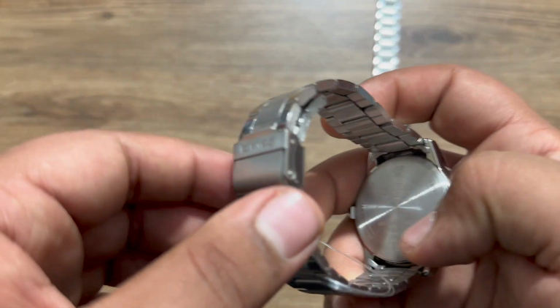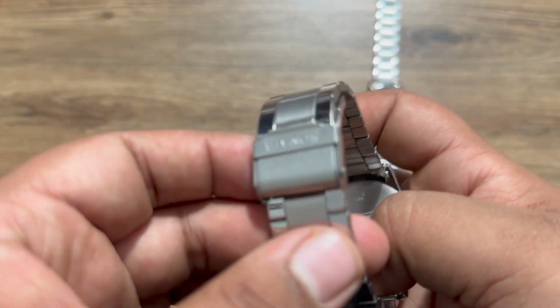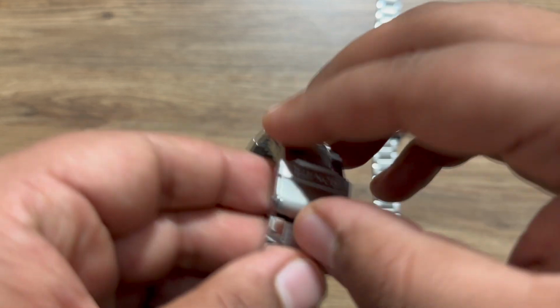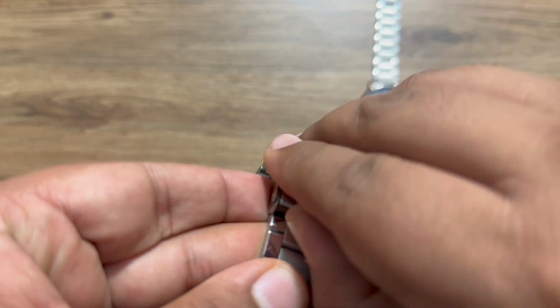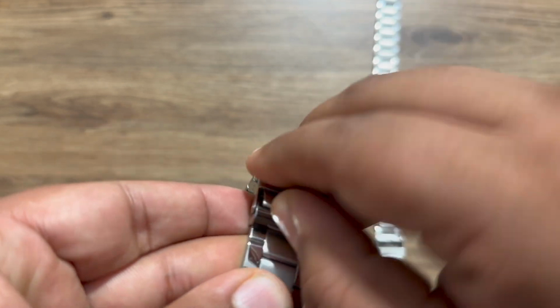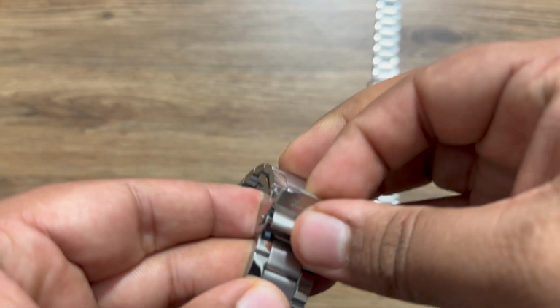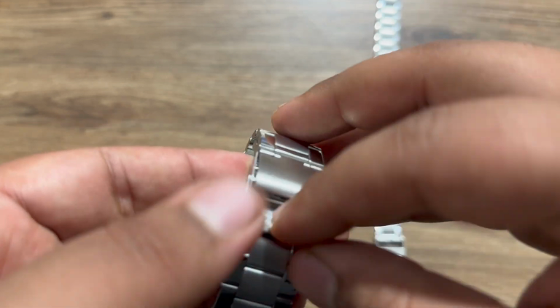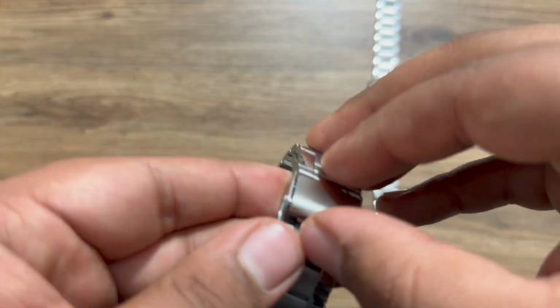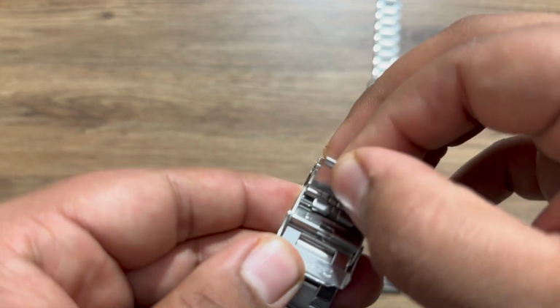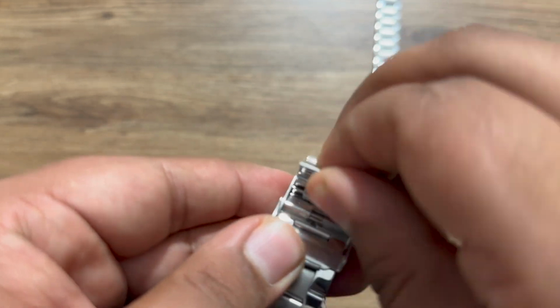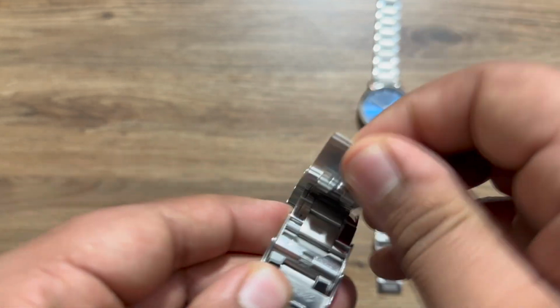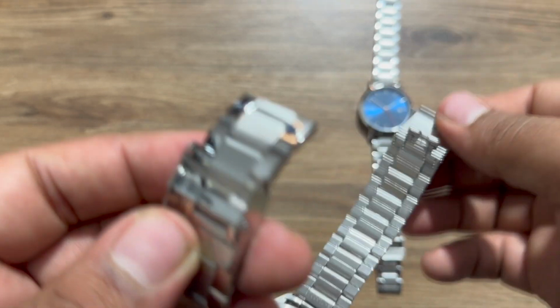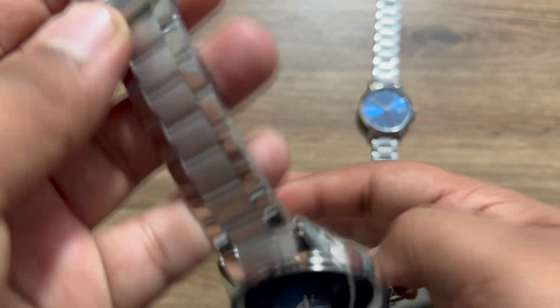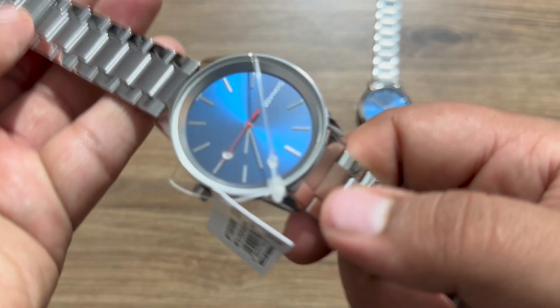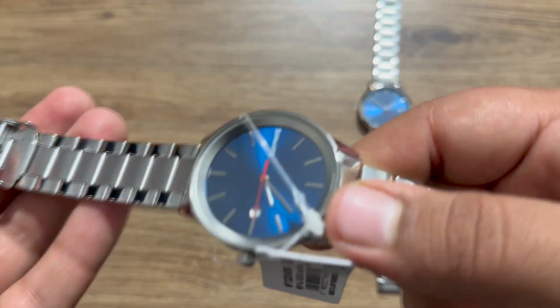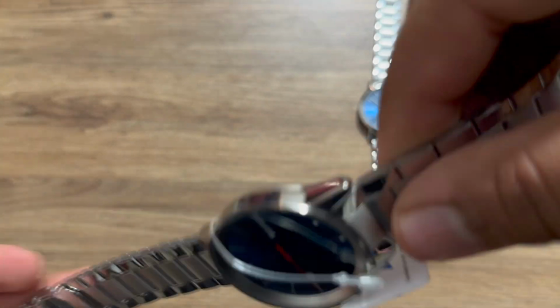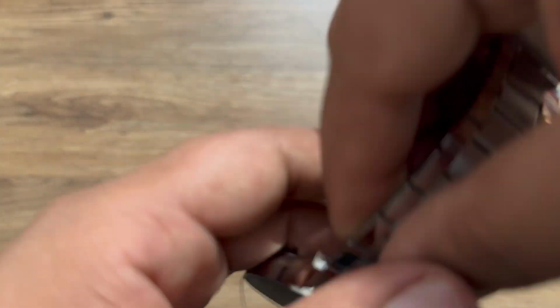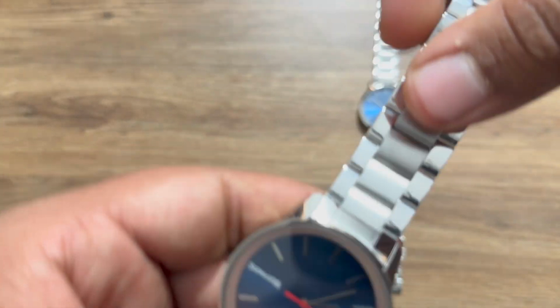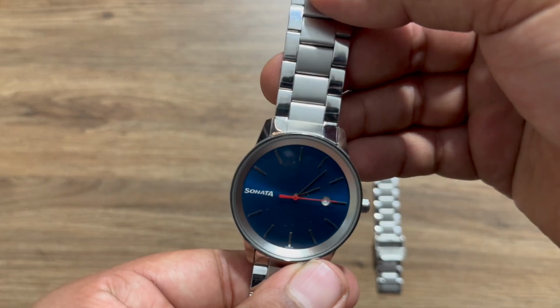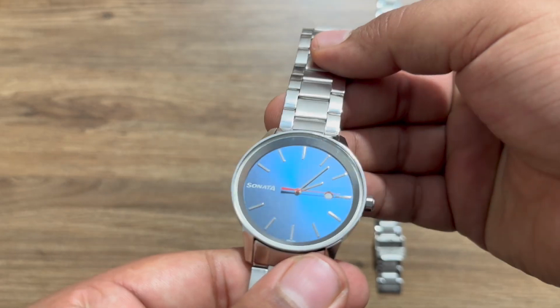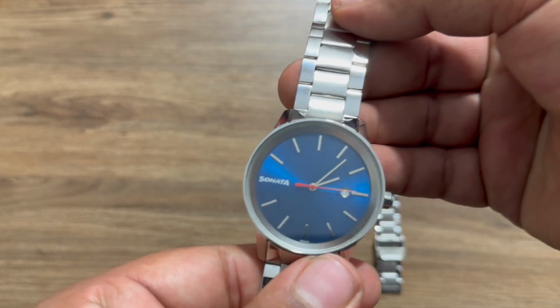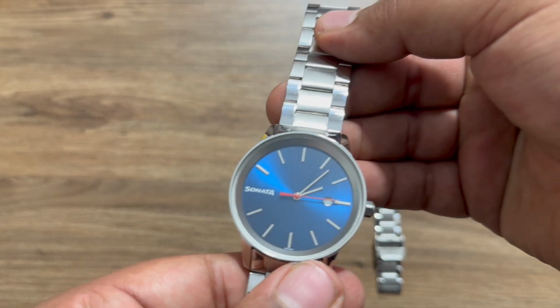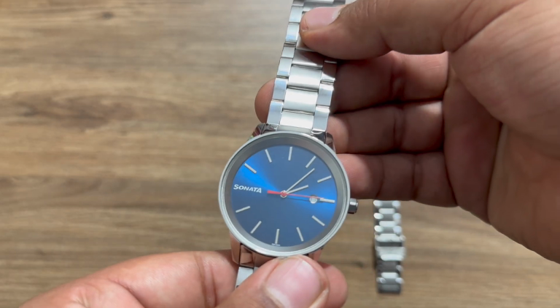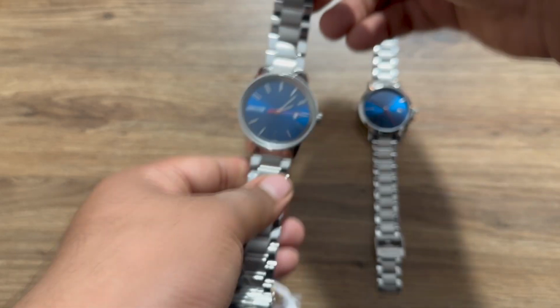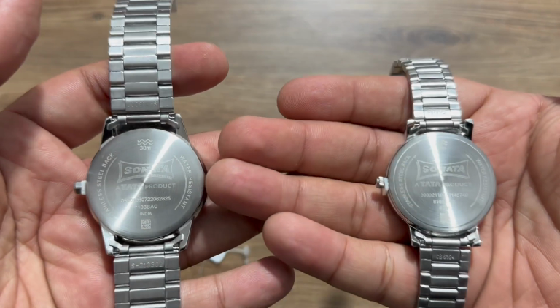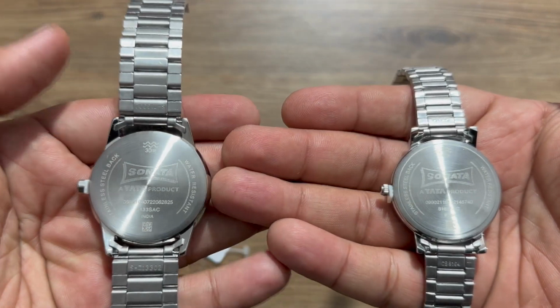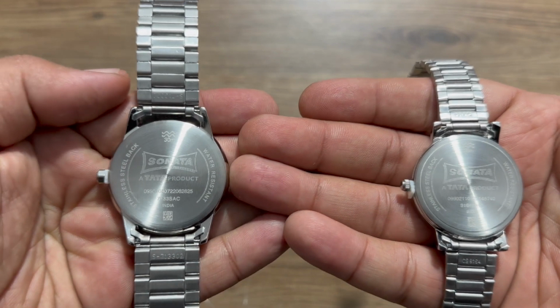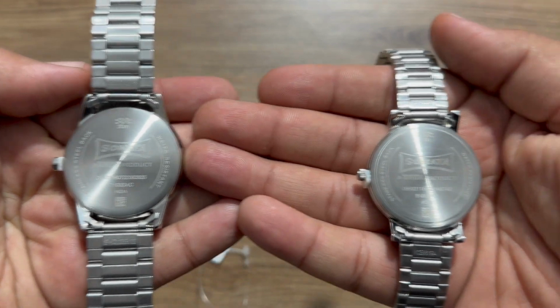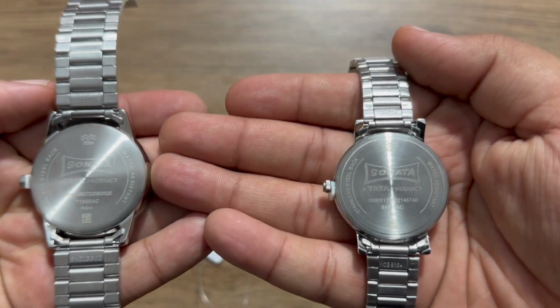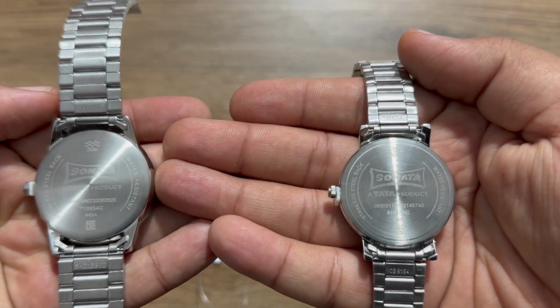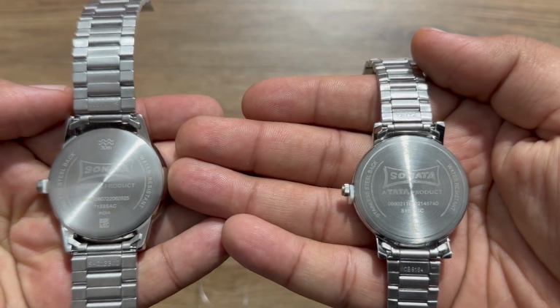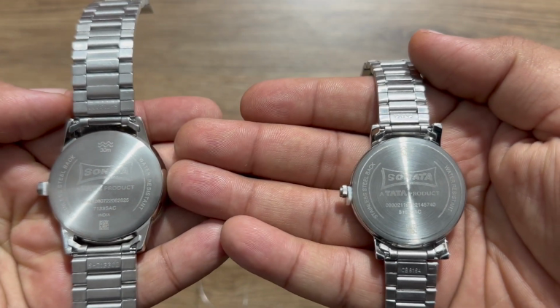The locking mechanism on the men's watch is actually better than the woman's watch of this combo. The blue dial, as I said, looks stunning. On the back side you get the branding and the model number of the watch.